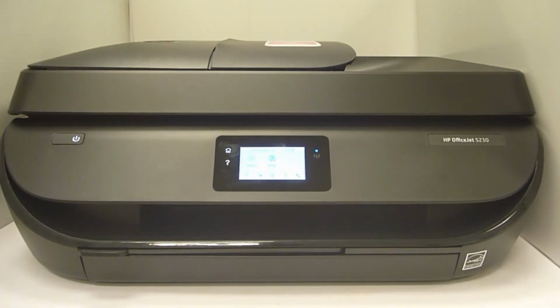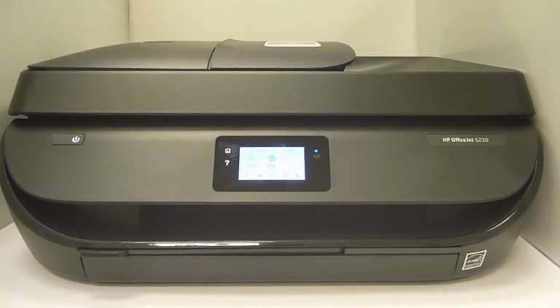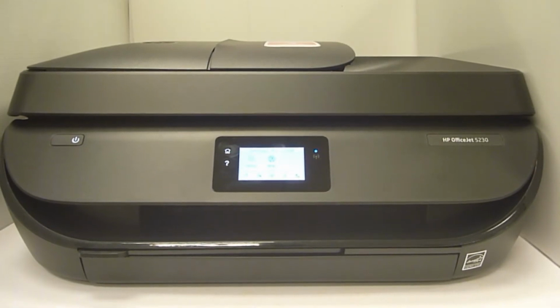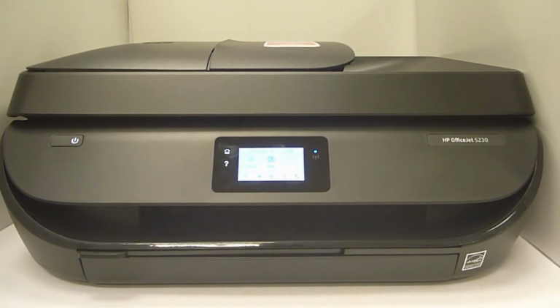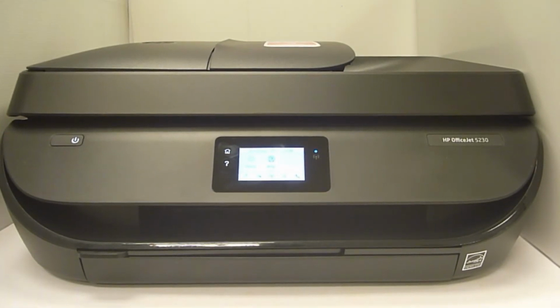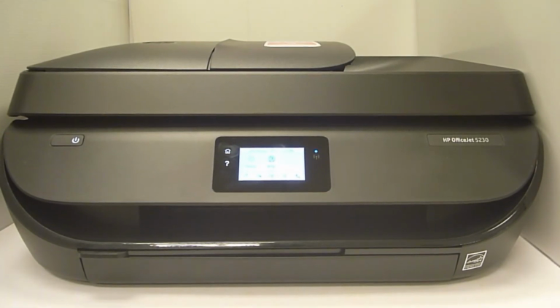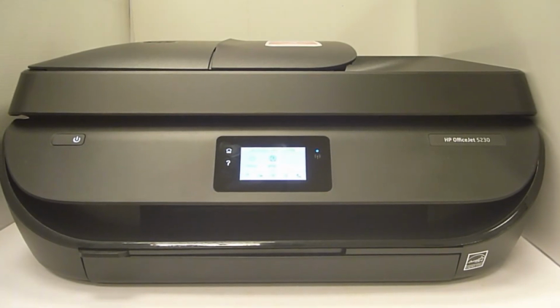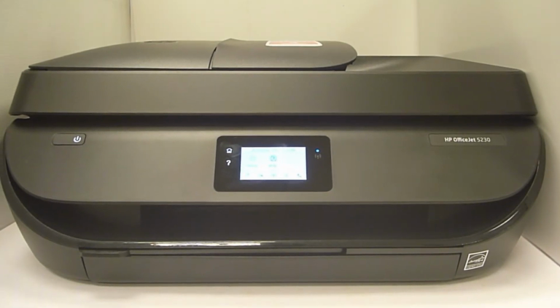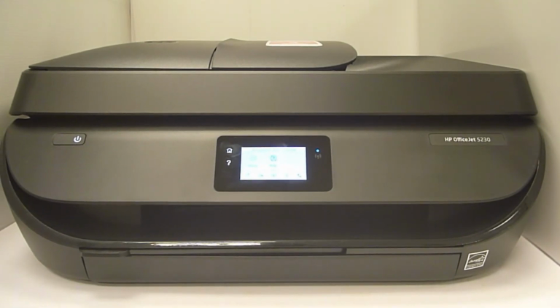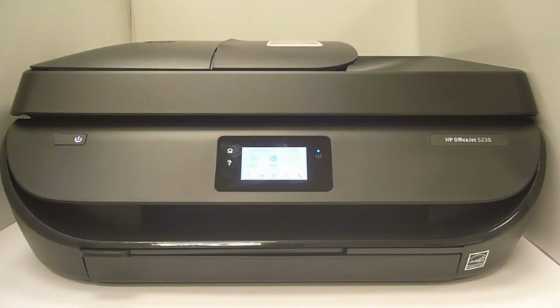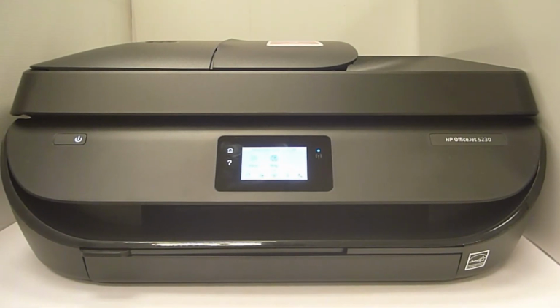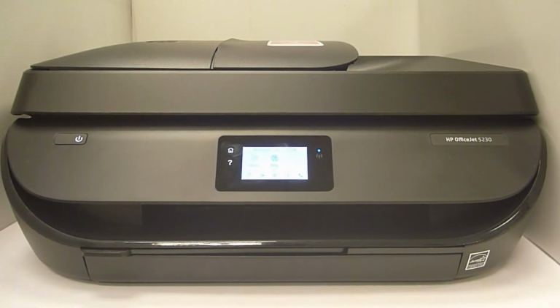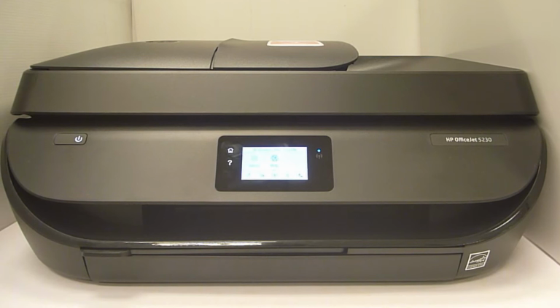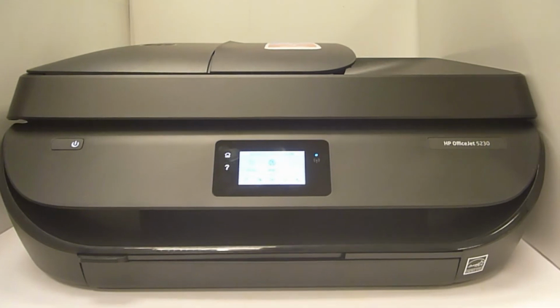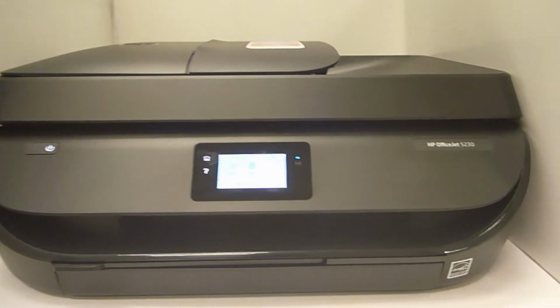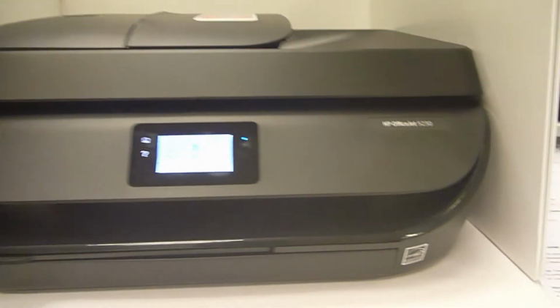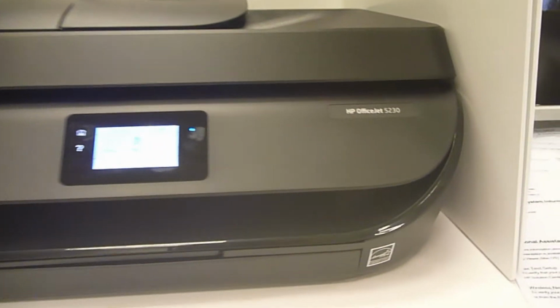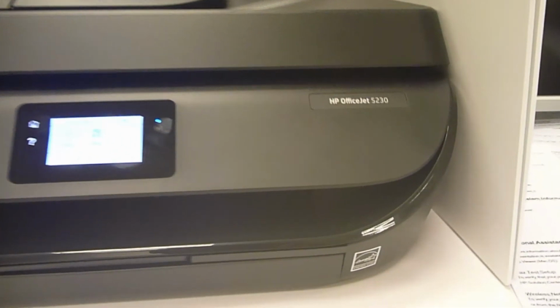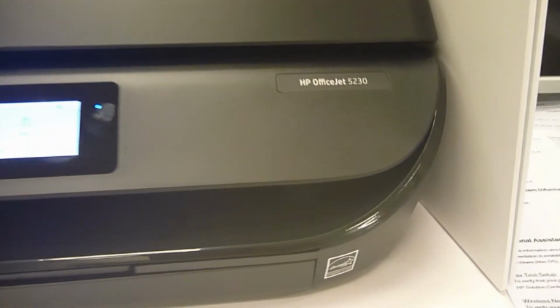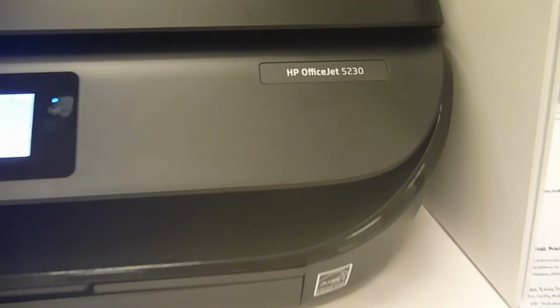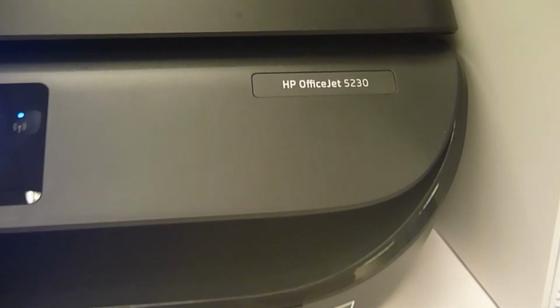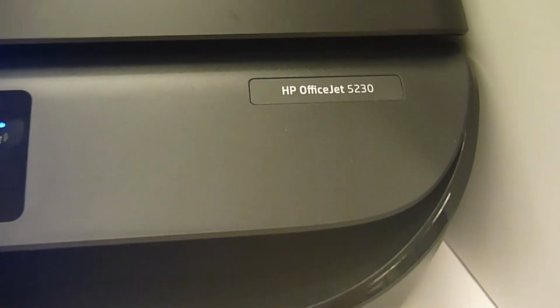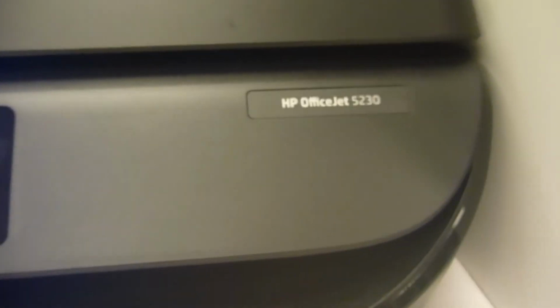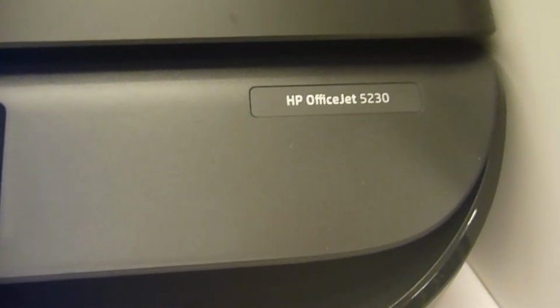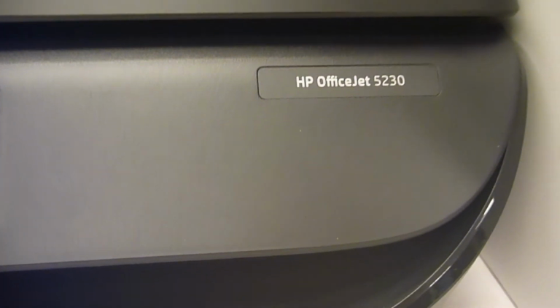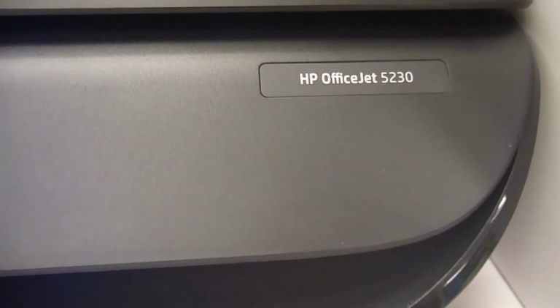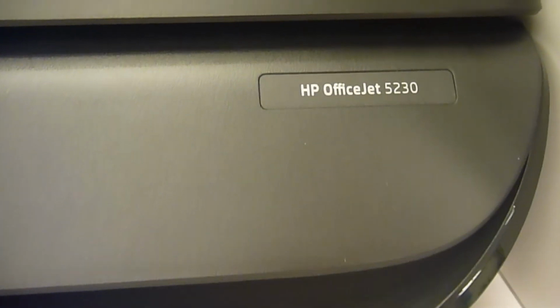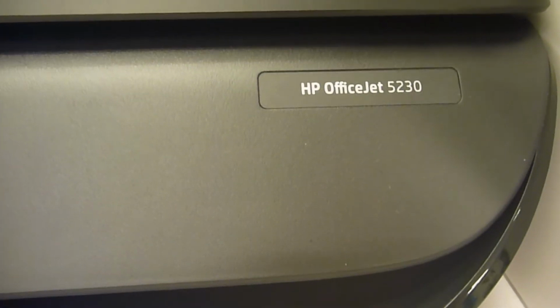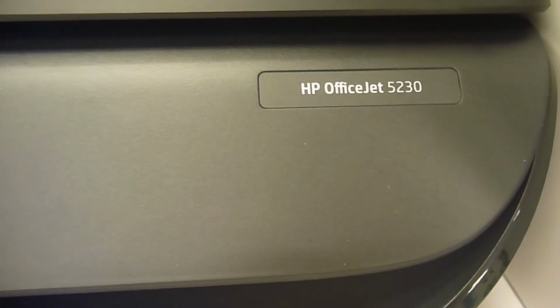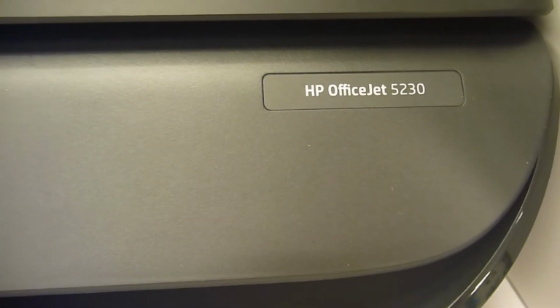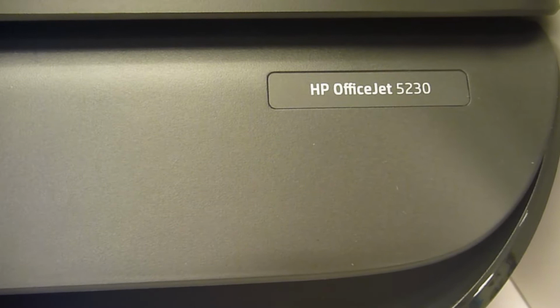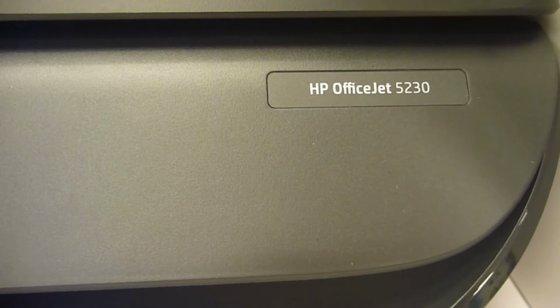This is the printer that we are going to do the firmware update. It is the HP OfficeJet 5230 printer.